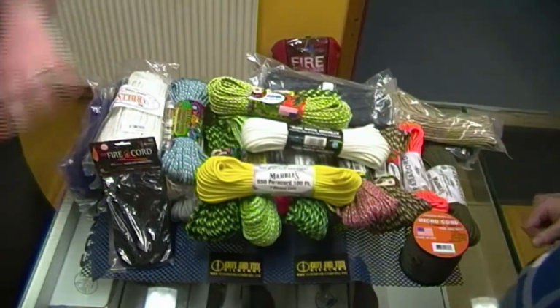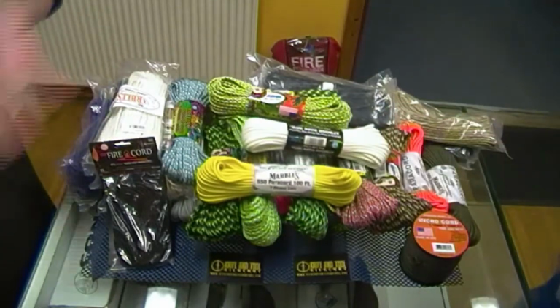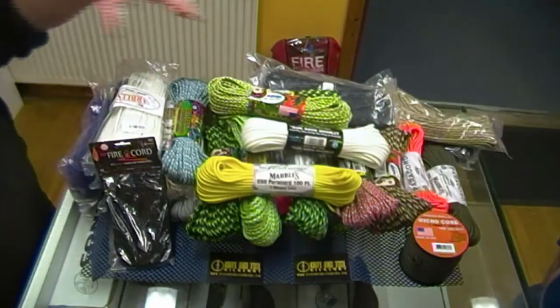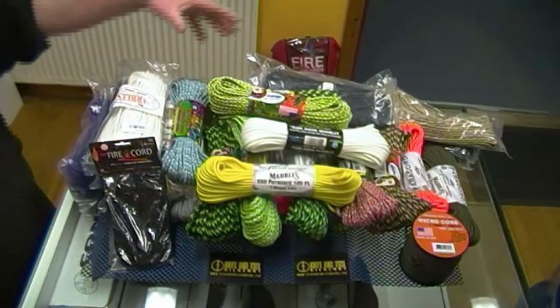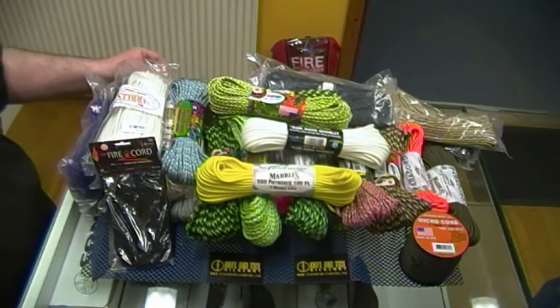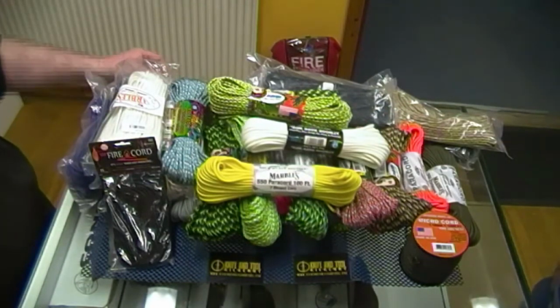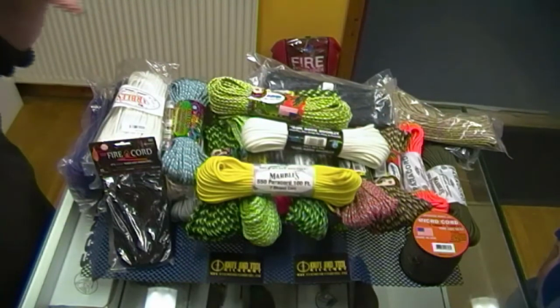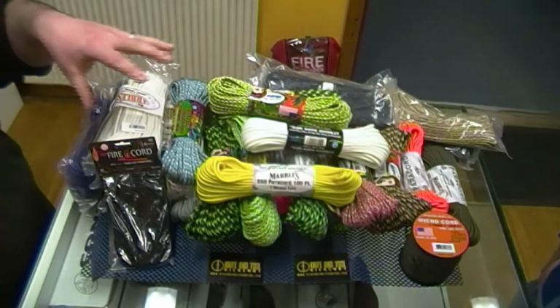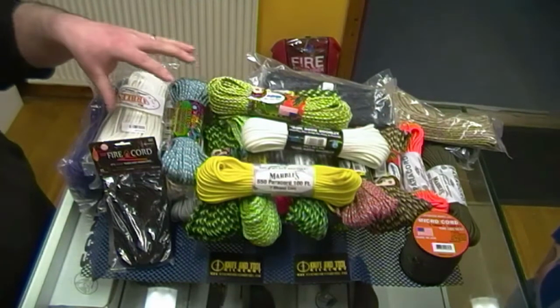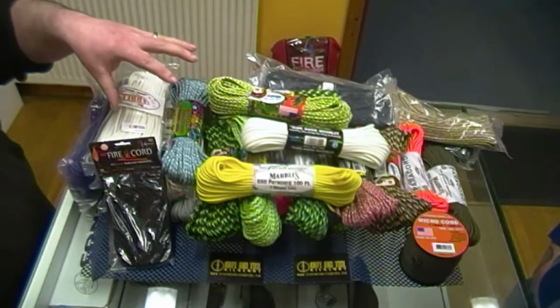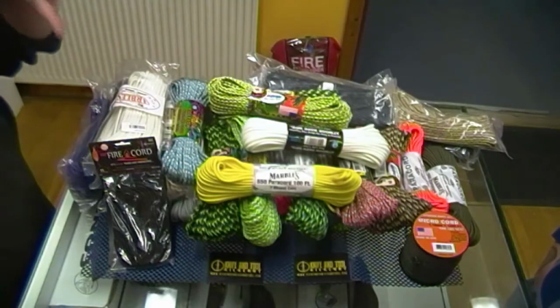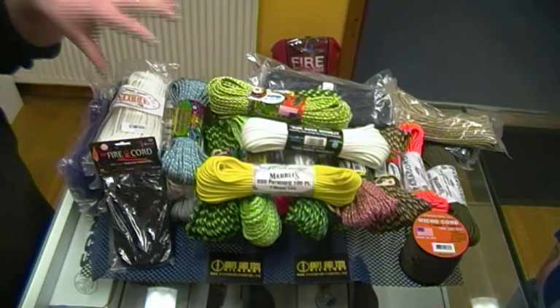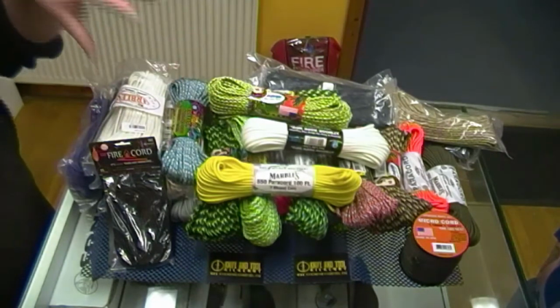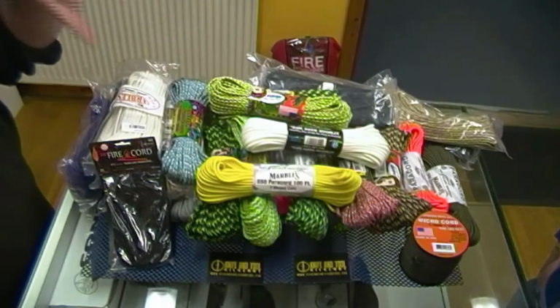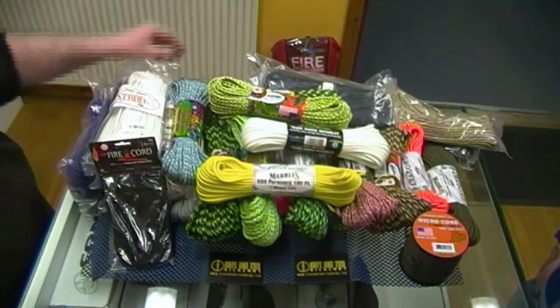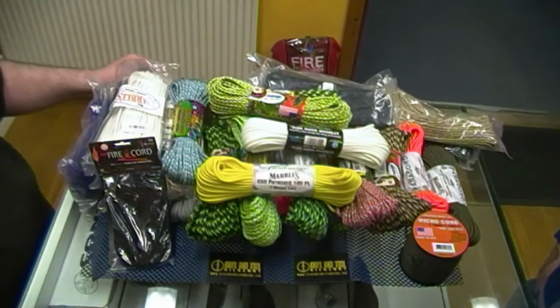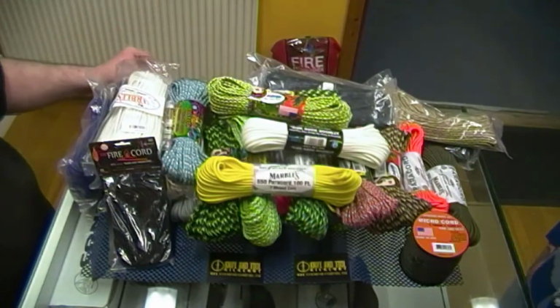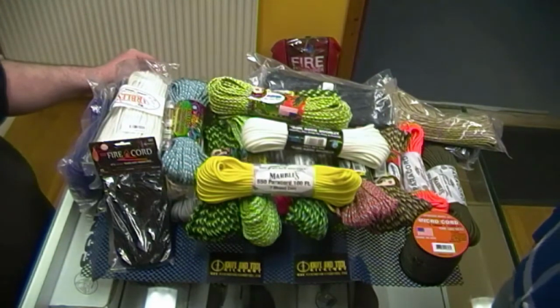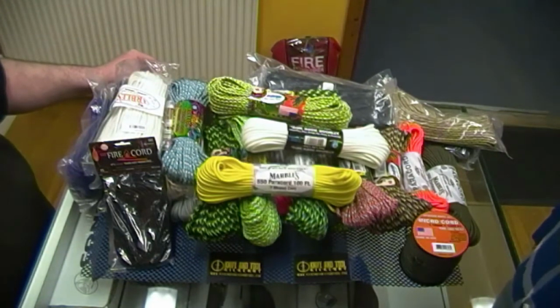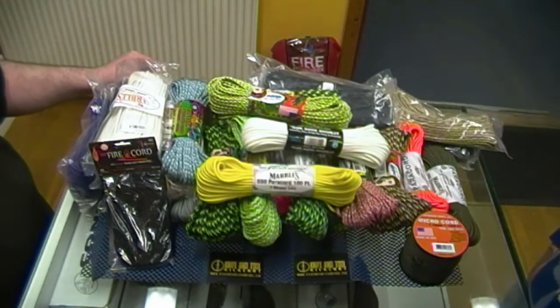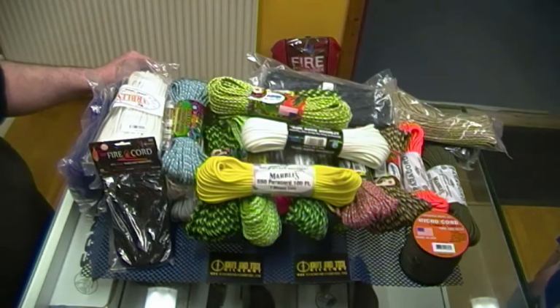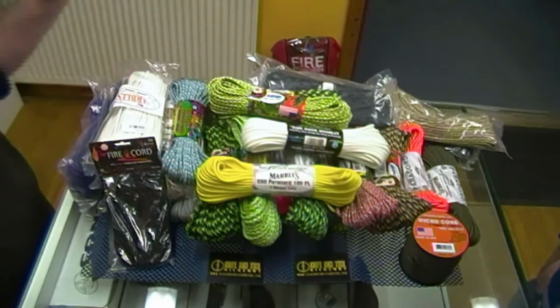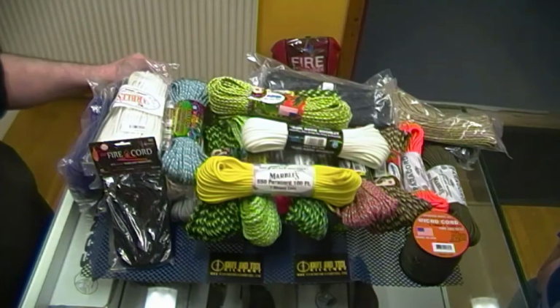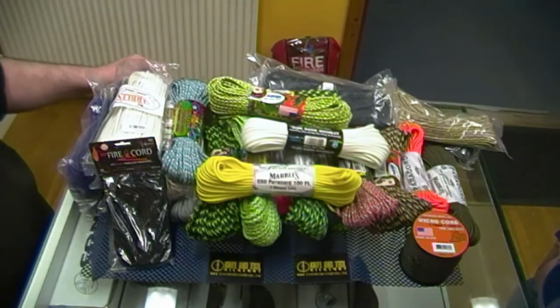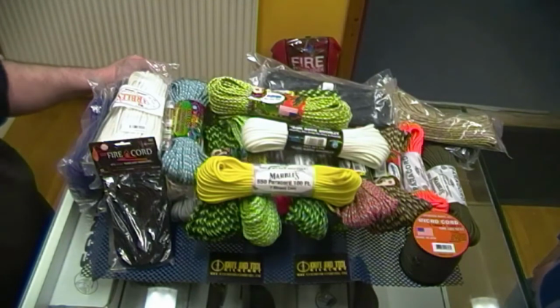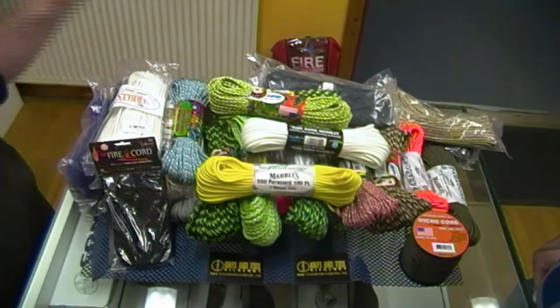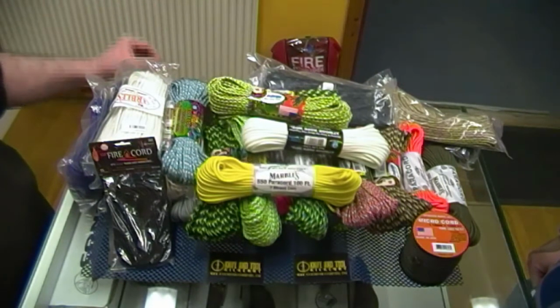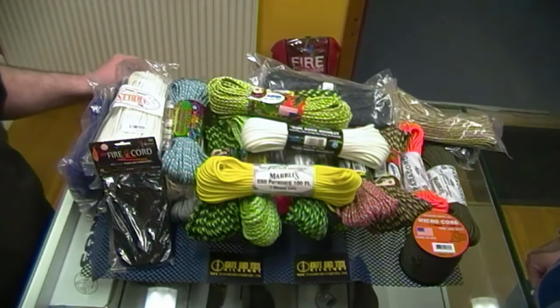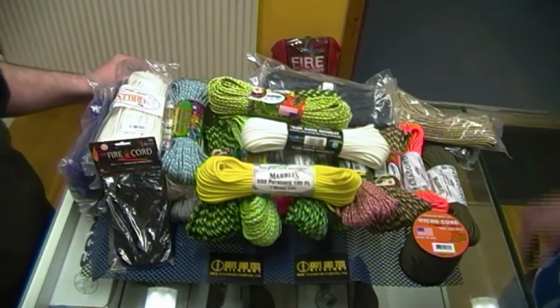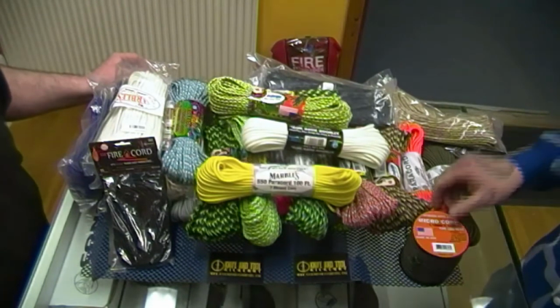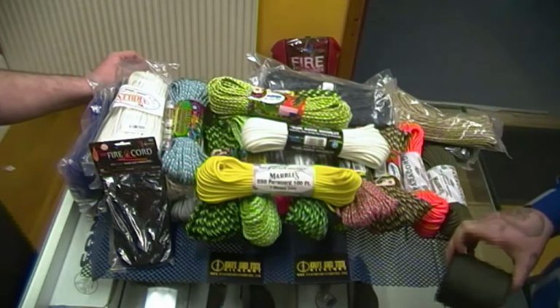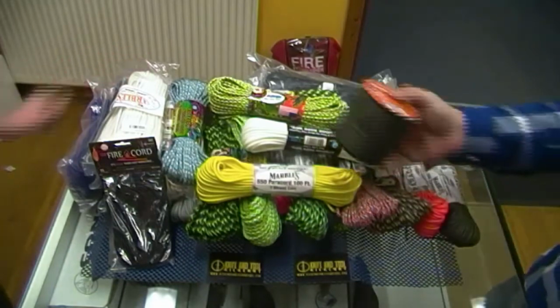For the lads that do this on a professional basis, we do all these colors in thousand-foot spools. All got to order for now, but hopefully in the future we'll have them in stock.